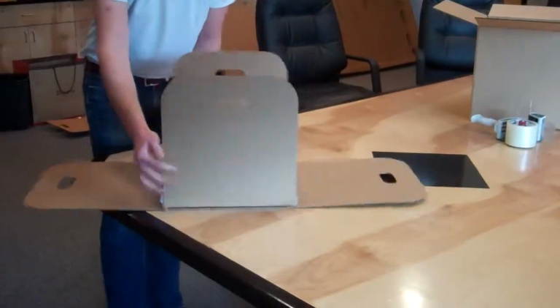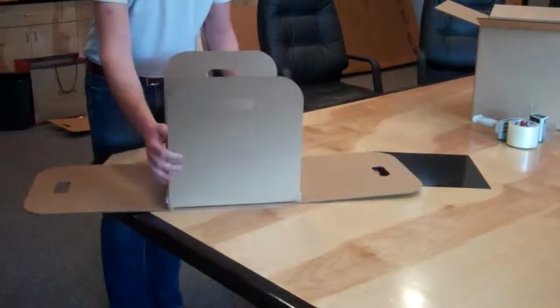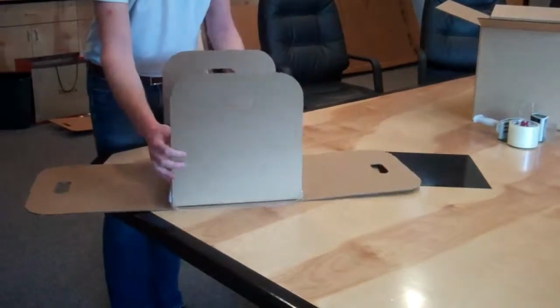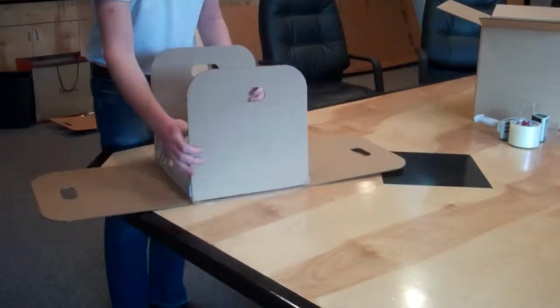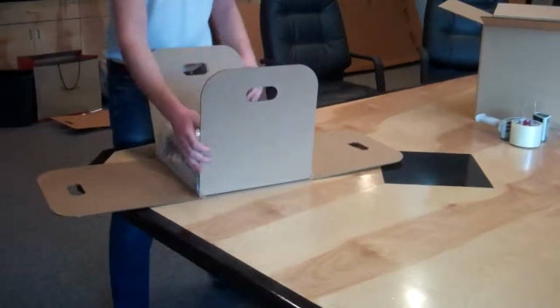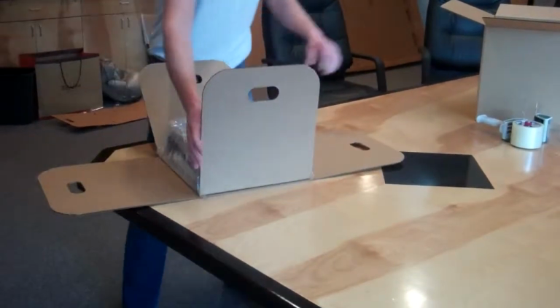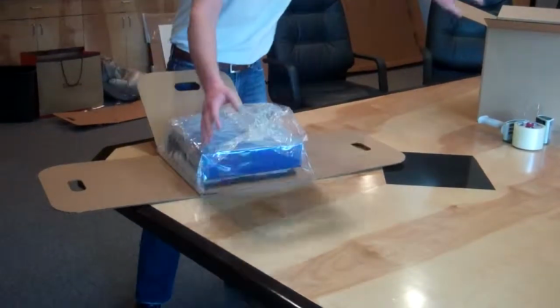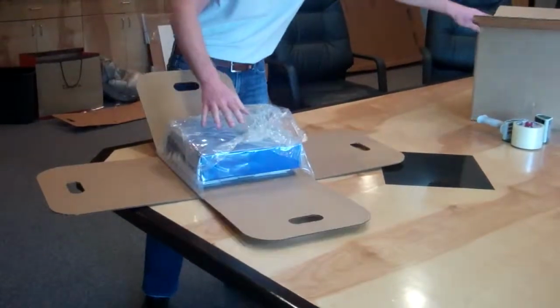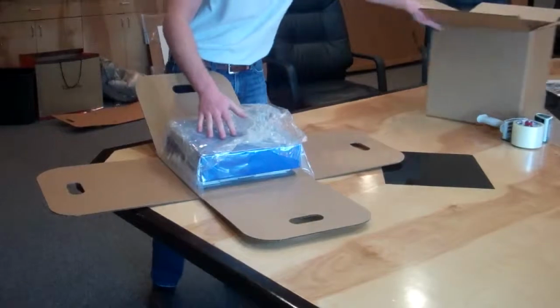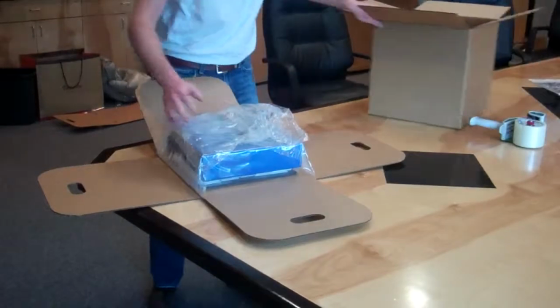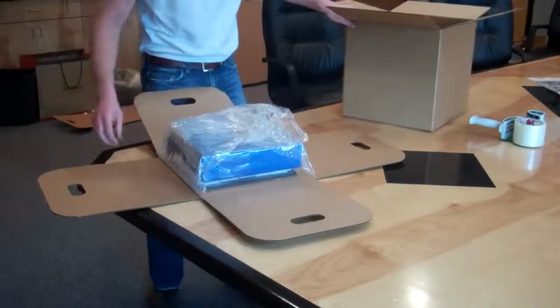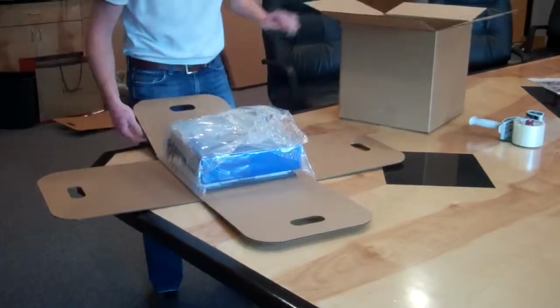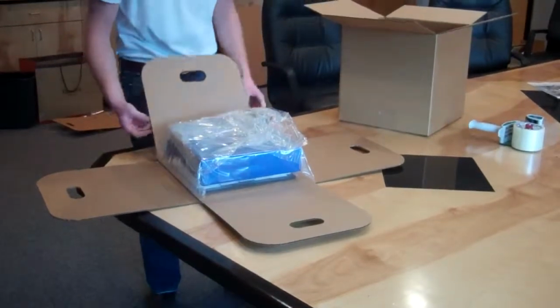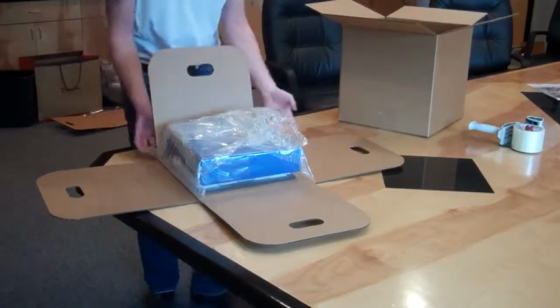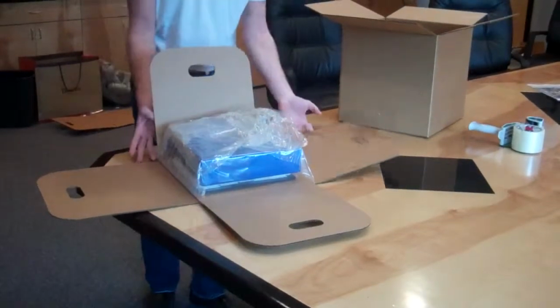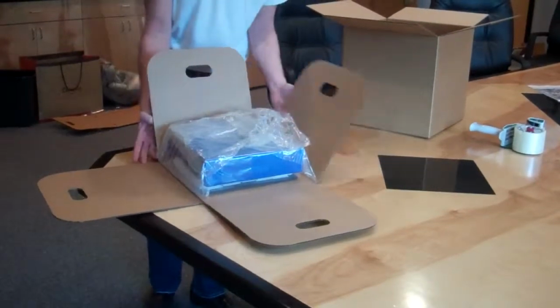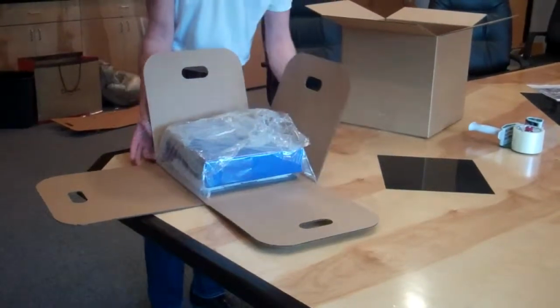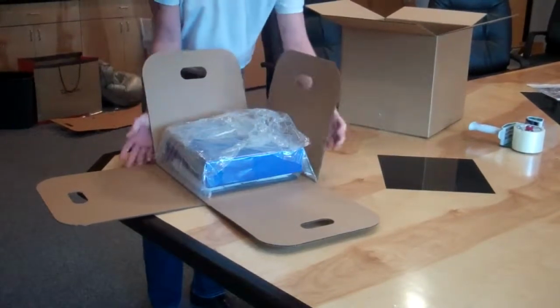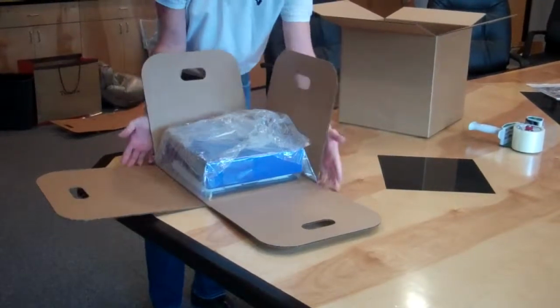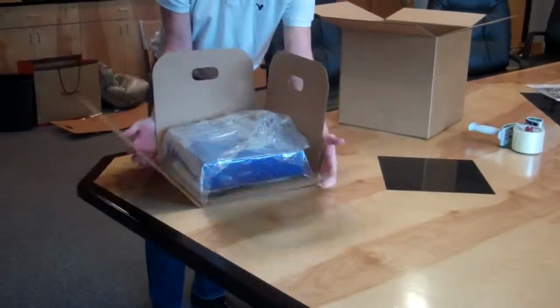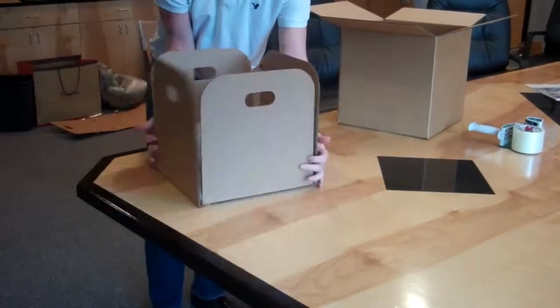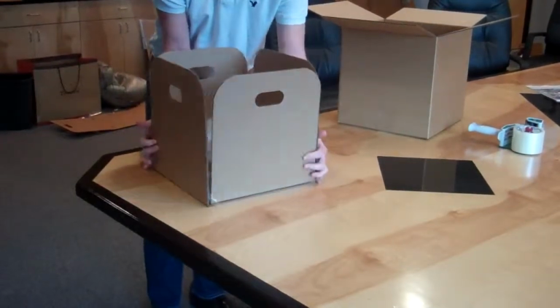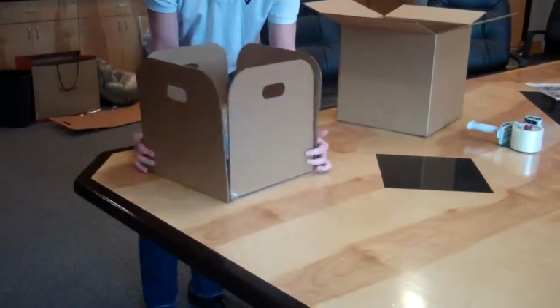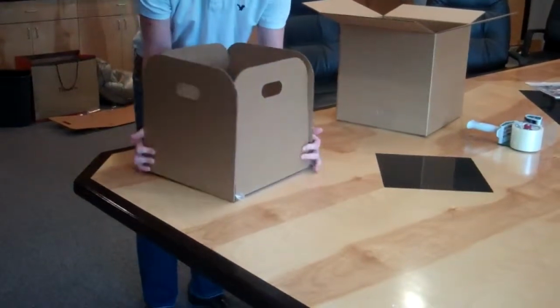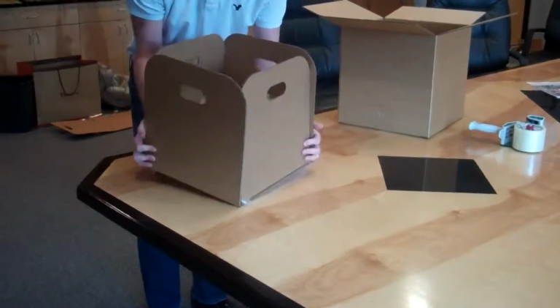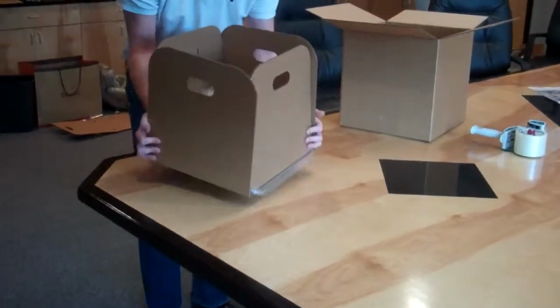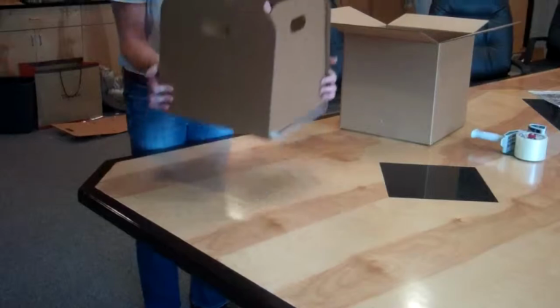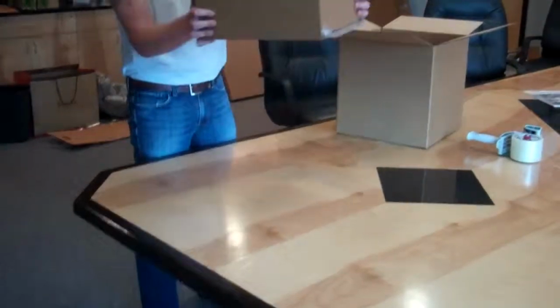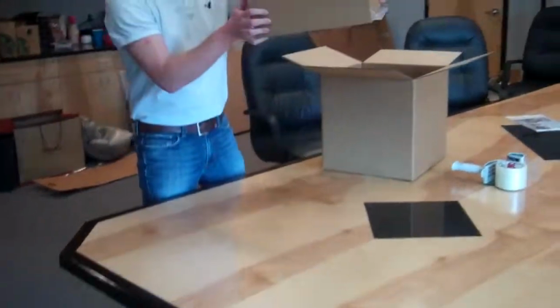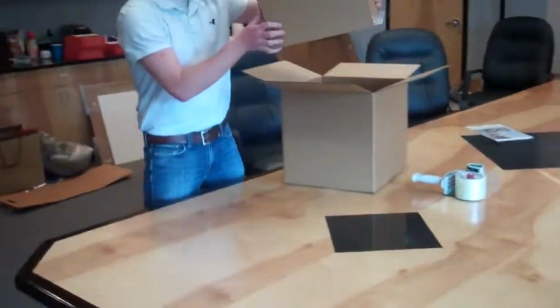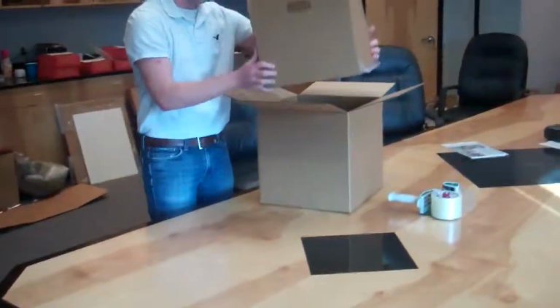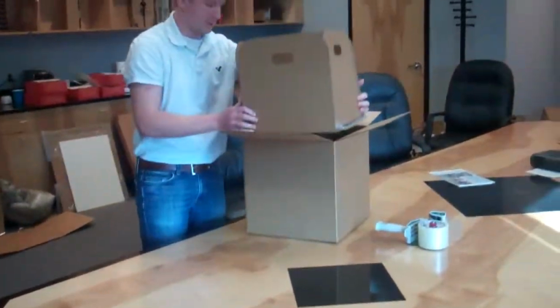We take our shipper, fold our inserts up, take our inserts, and place them in the shipper.